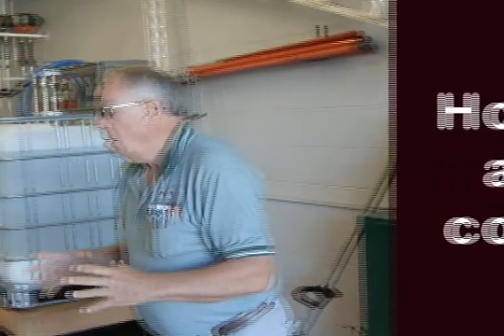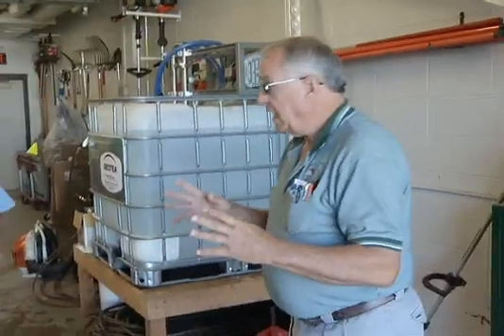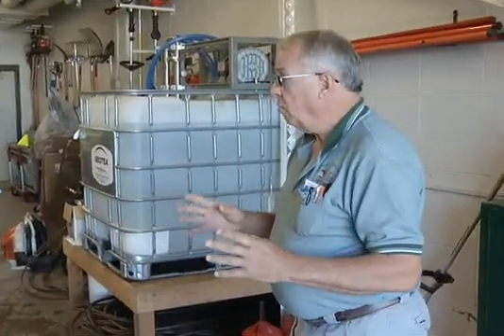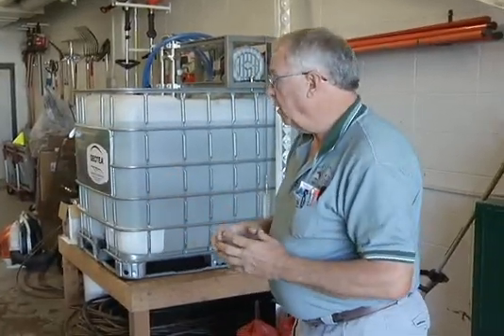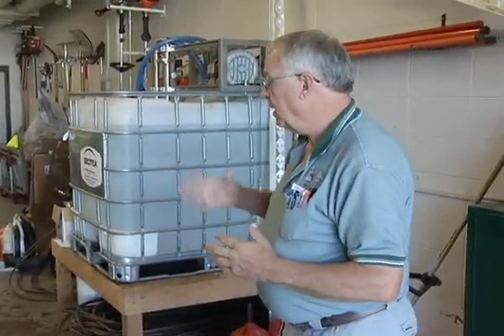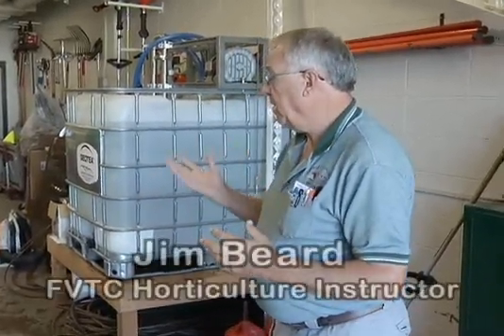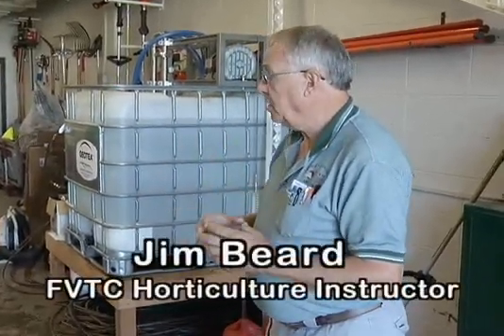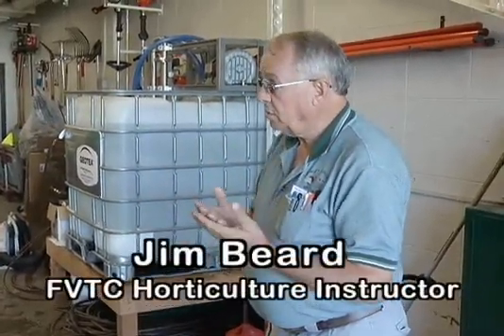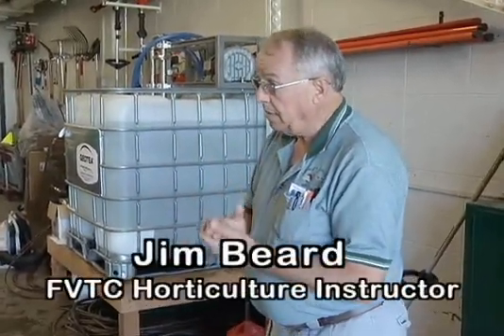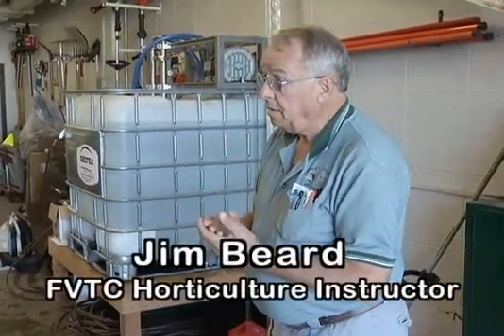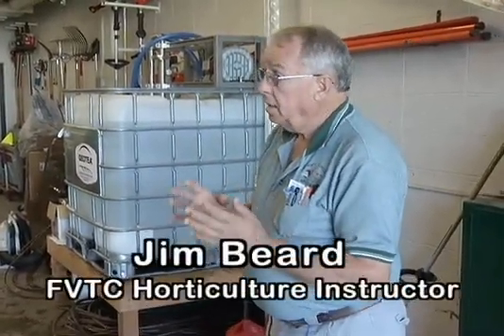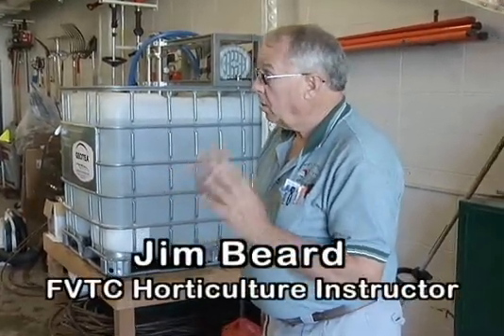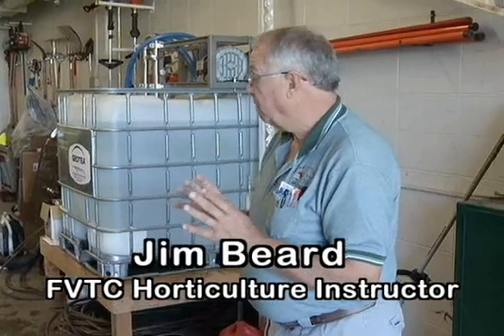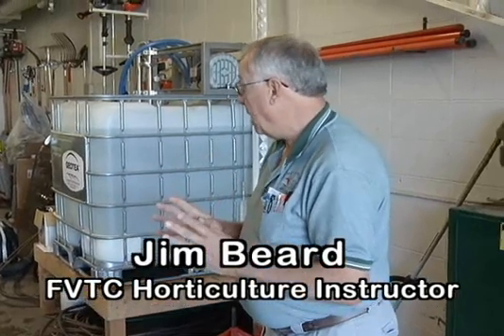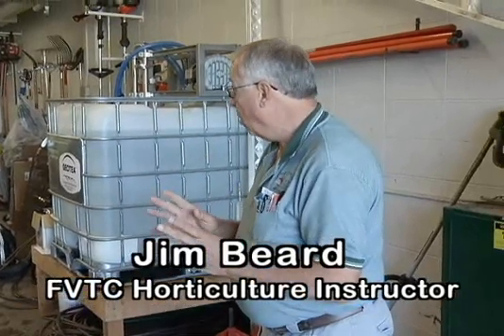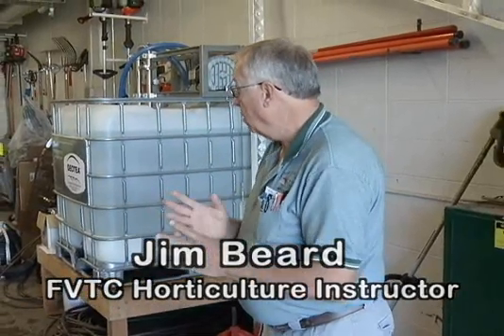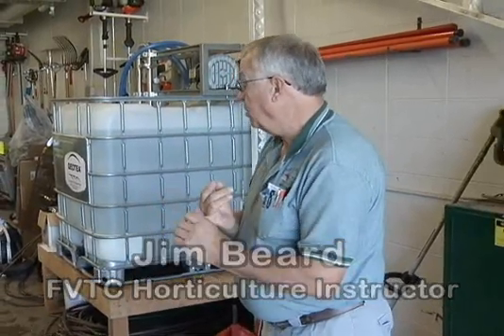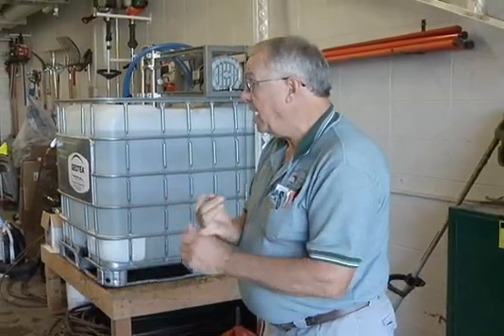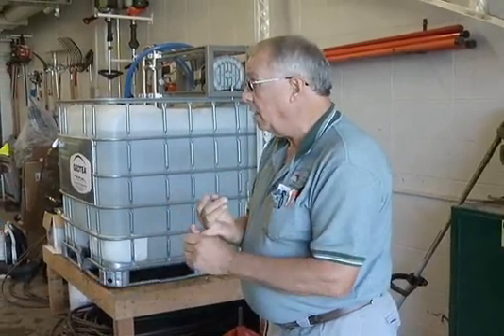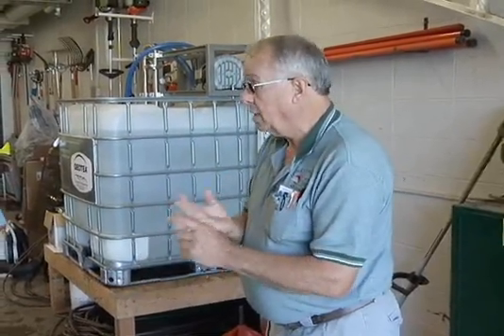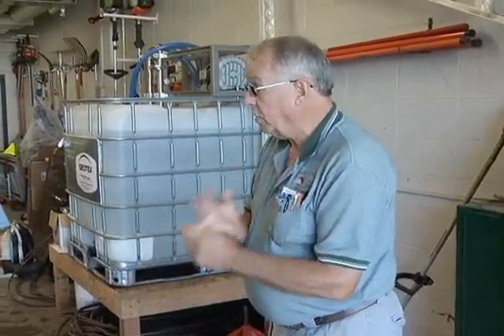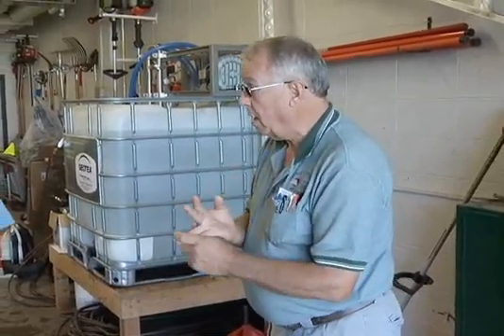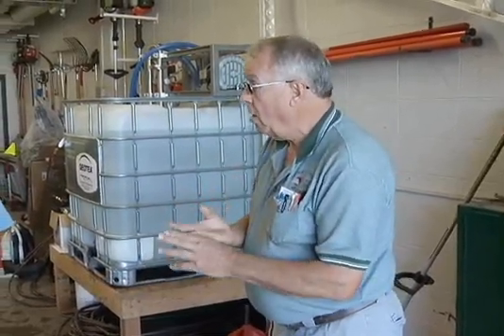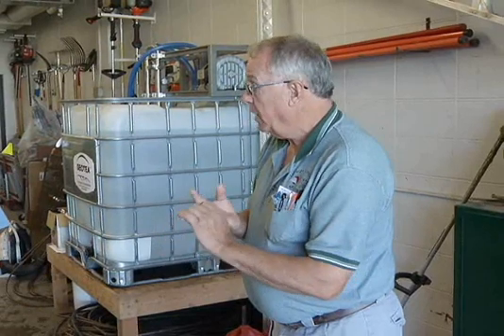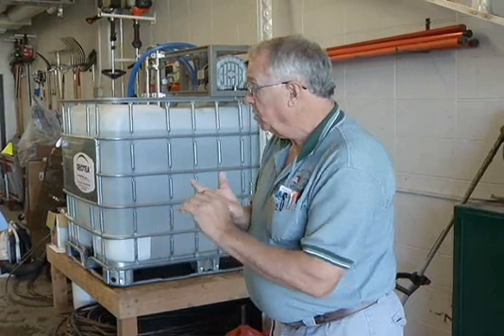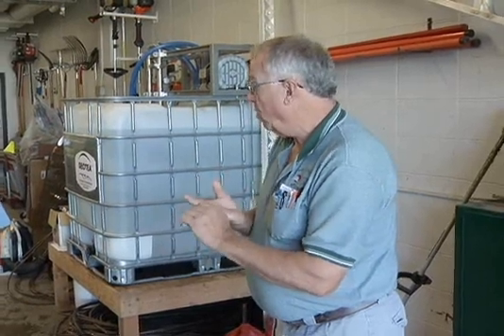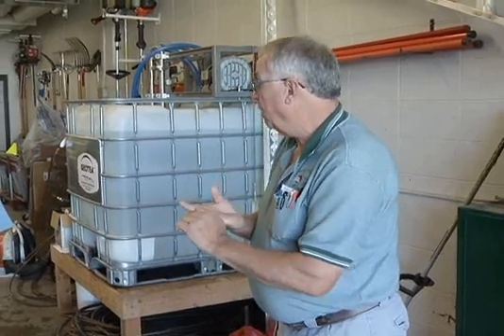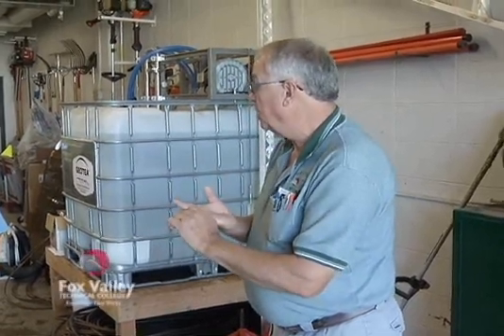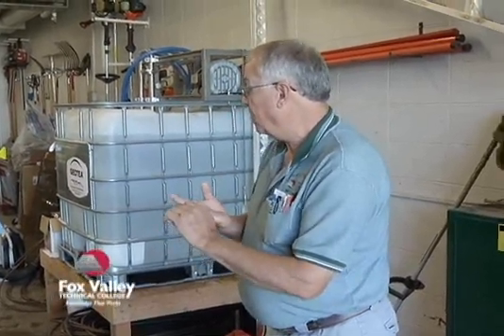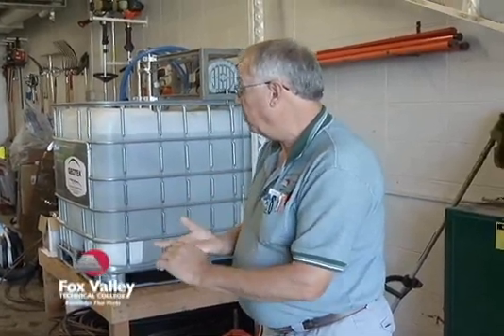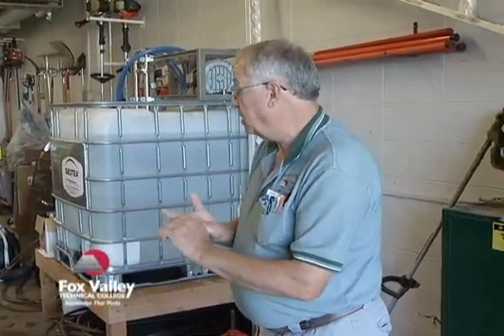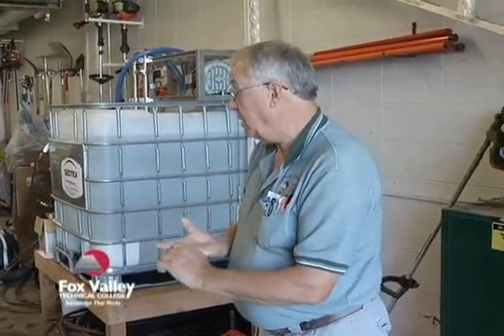We start out with water that has been aerated to eliminate chlorine and fluoride, or we can use pond water, we can use rainwater, or we can use well water that comes off of a private well that is not treated.